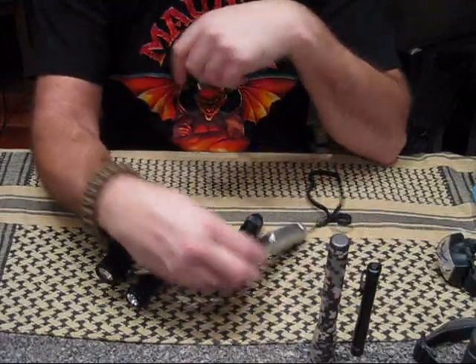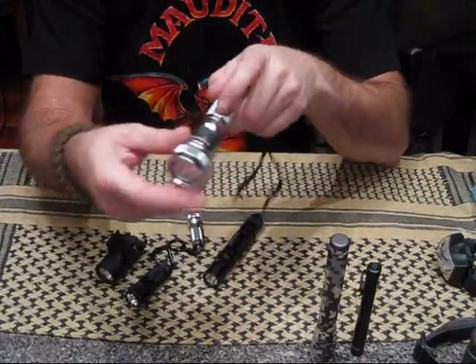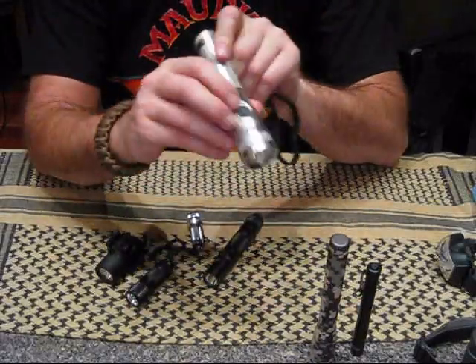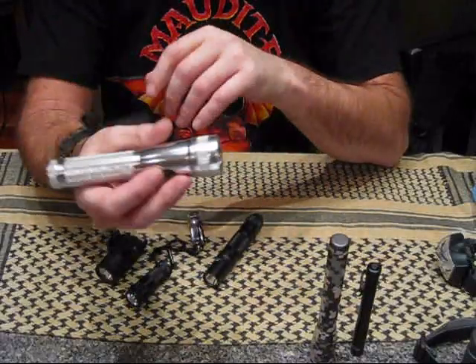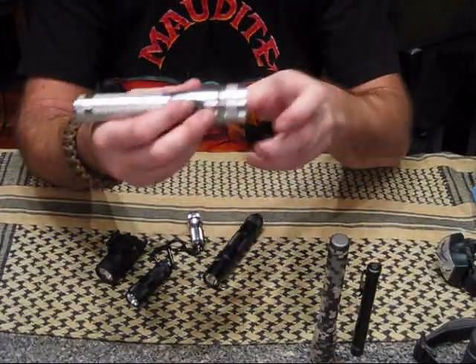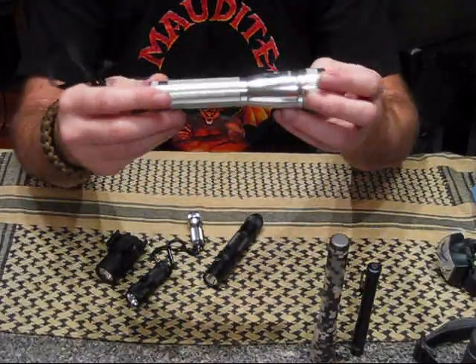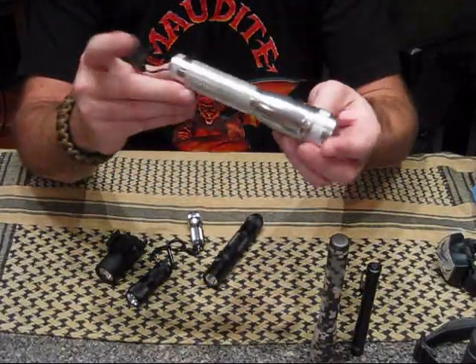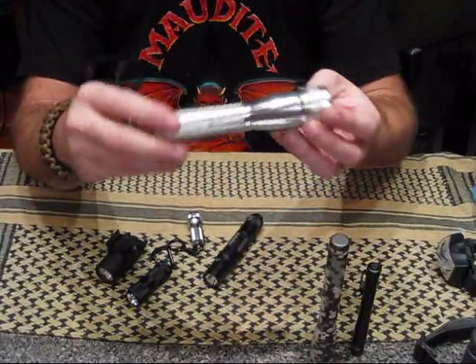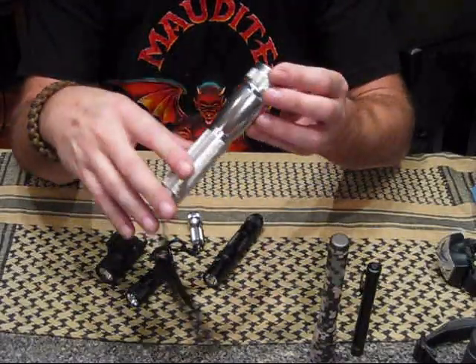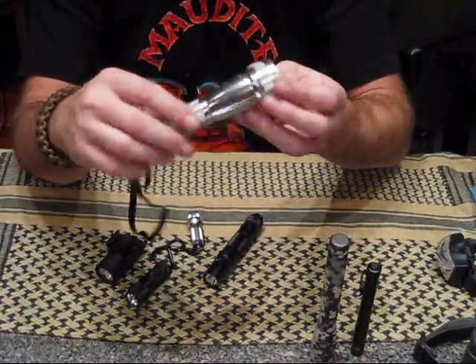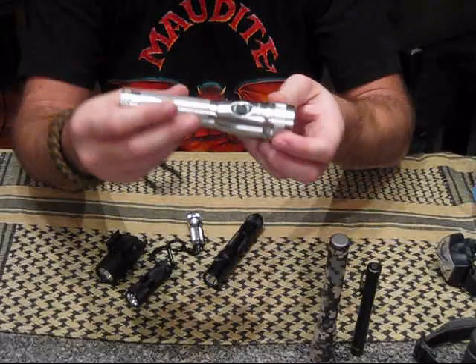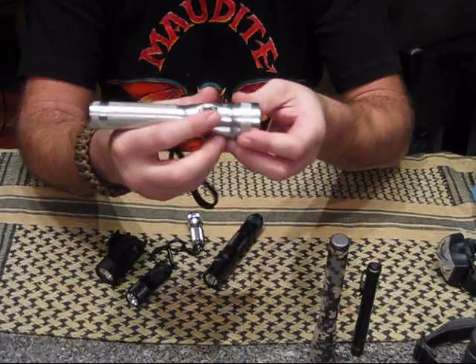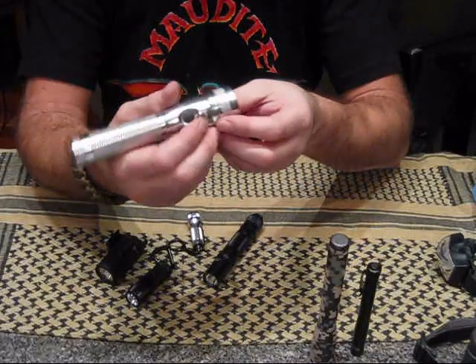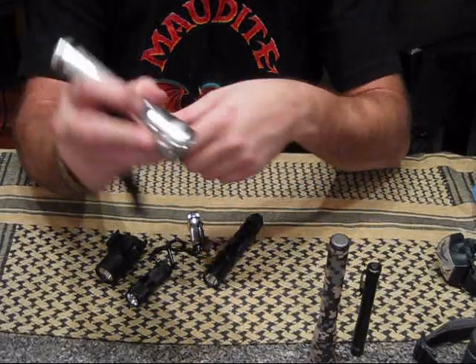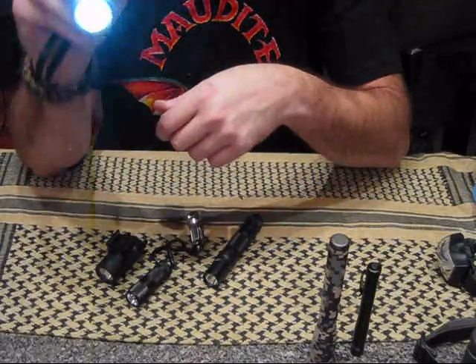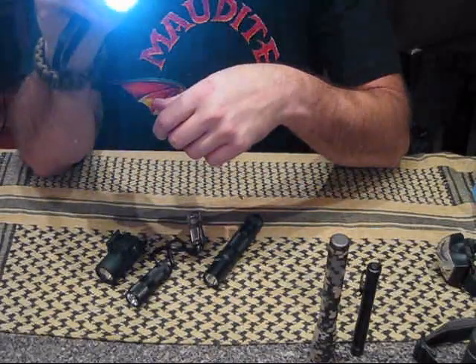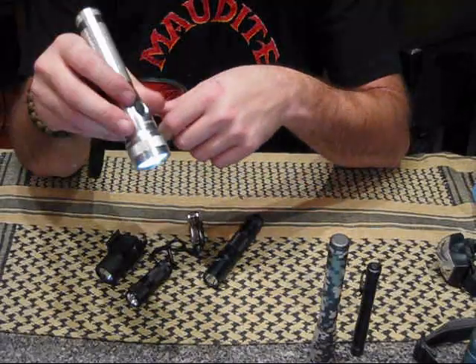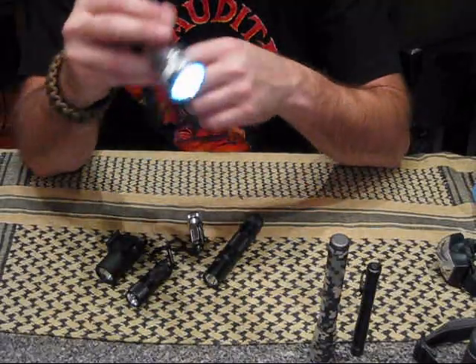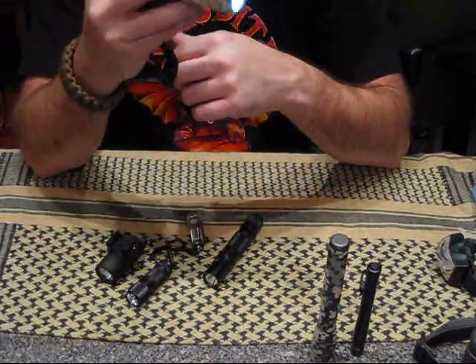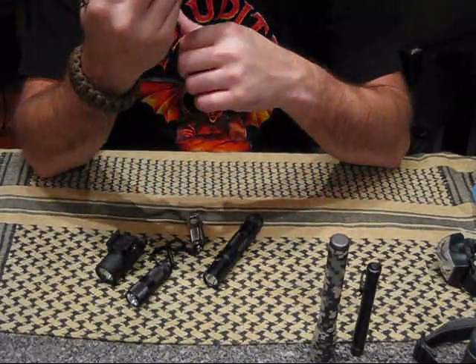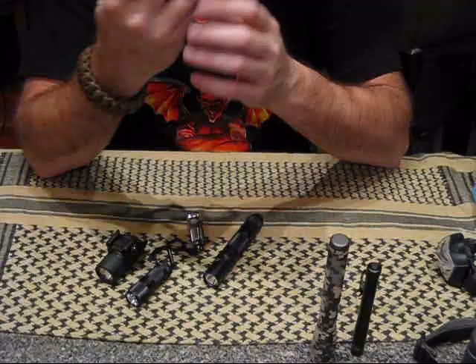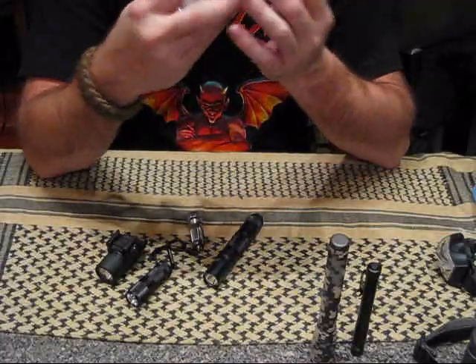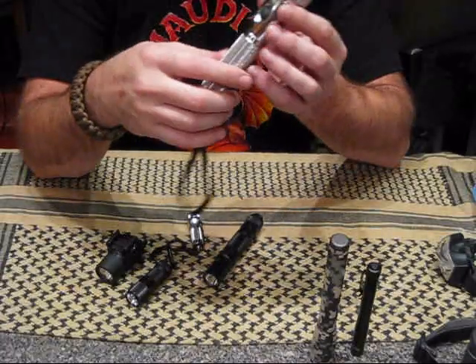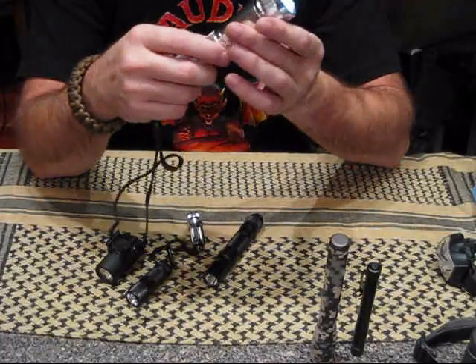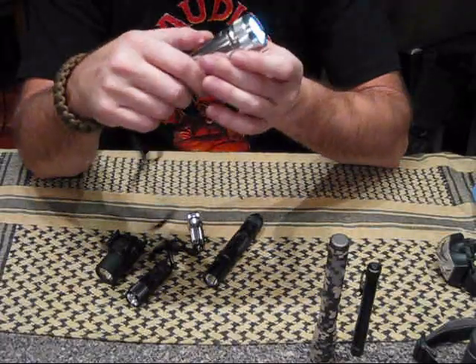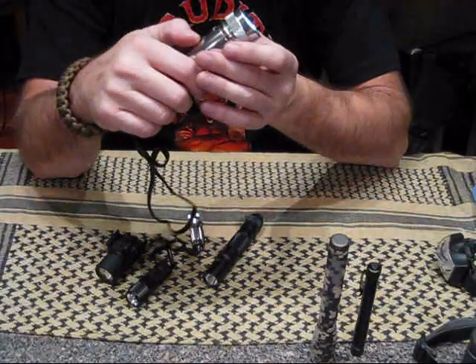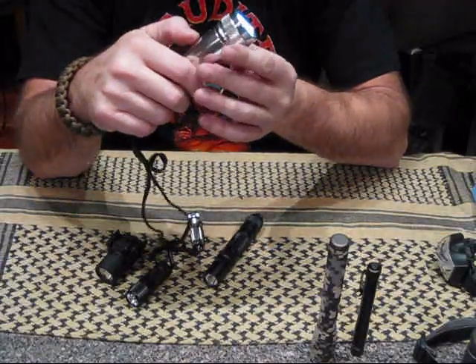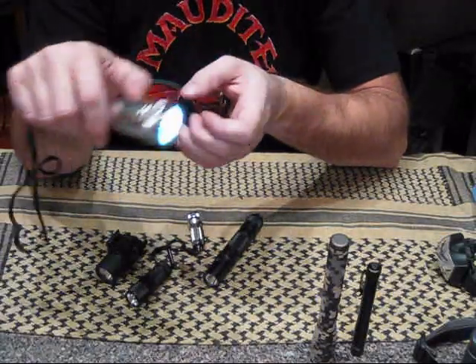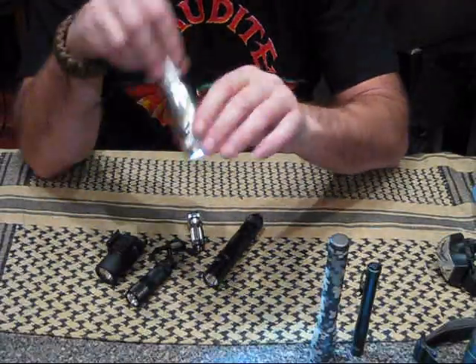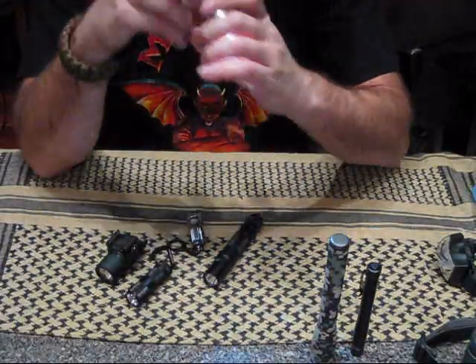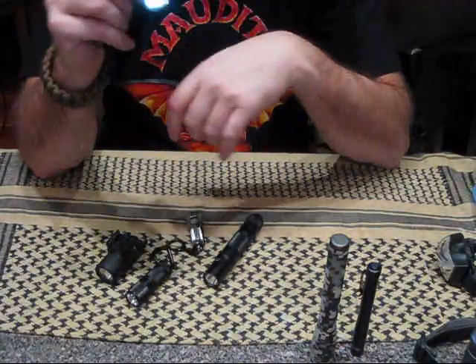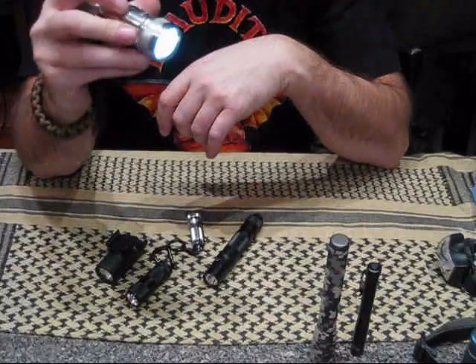Here's a Brookstone light my dad gave me. The neat thing is it takes two CR123s and it's a pretty good brightness. I'm no expert, but I'm going to say about 60 lumens maybe. Not a bad flashlight for a Brookstone.